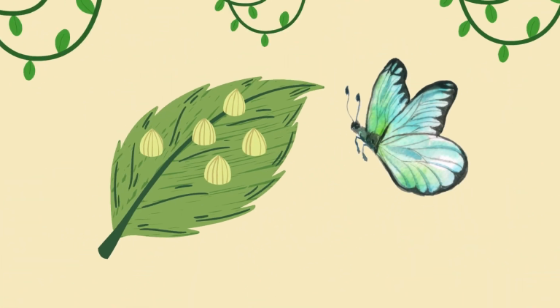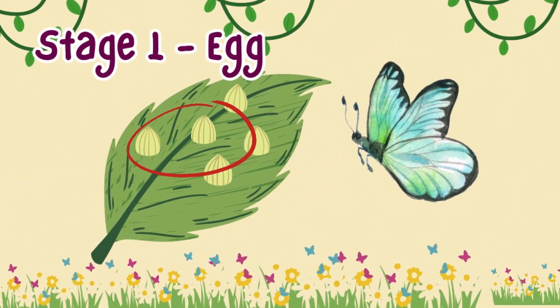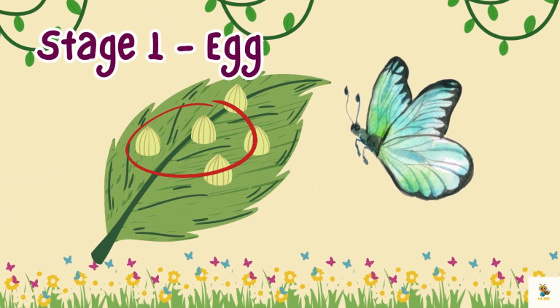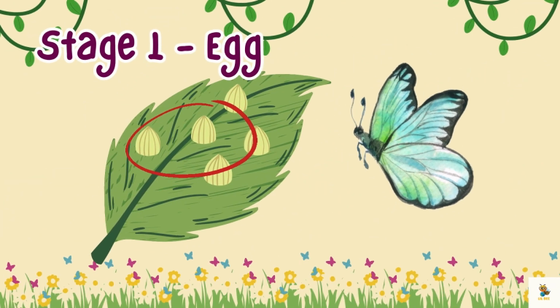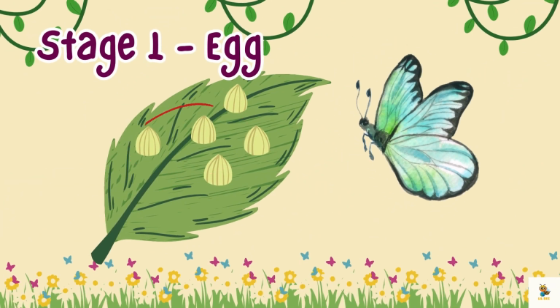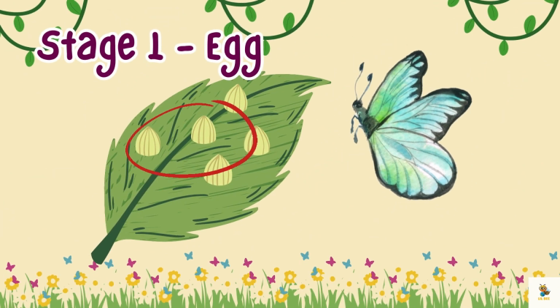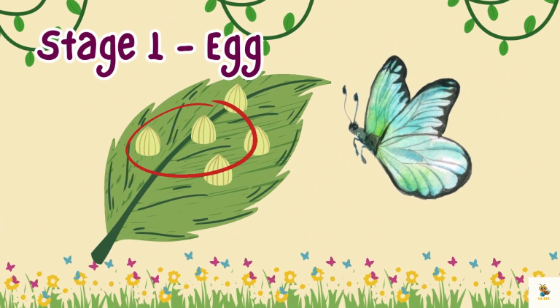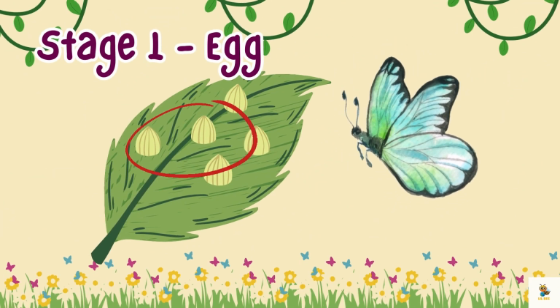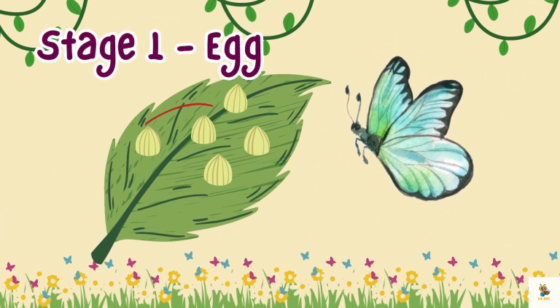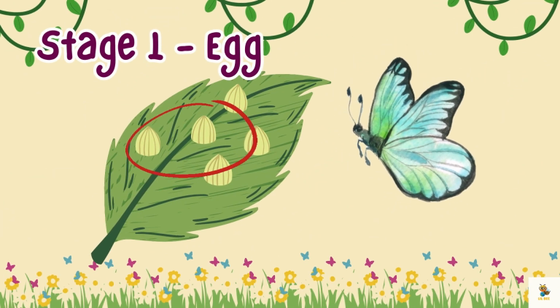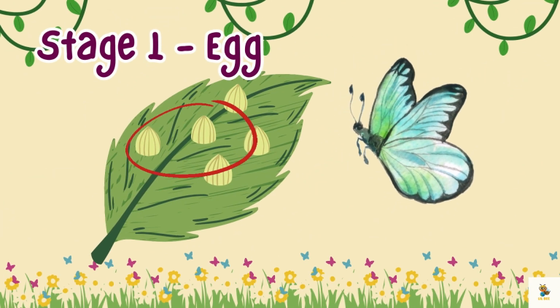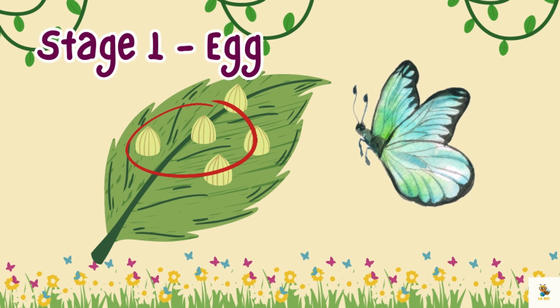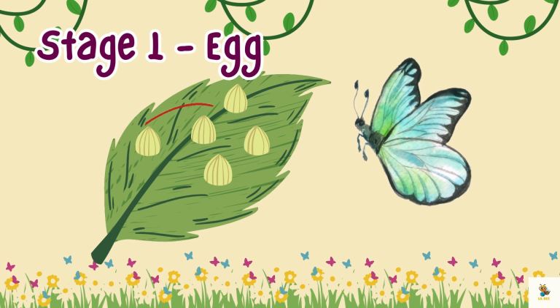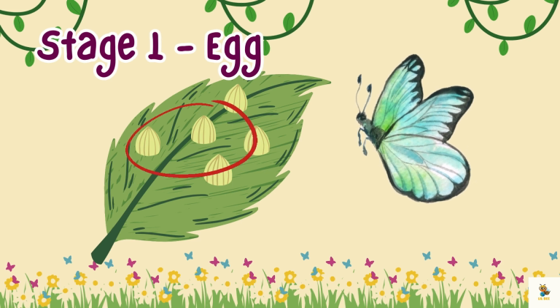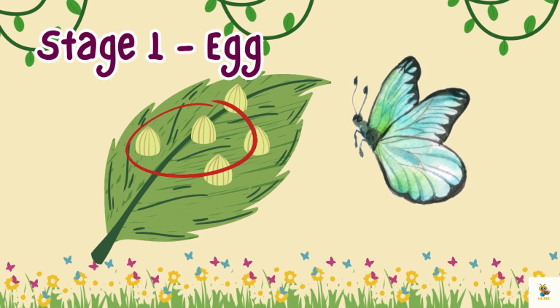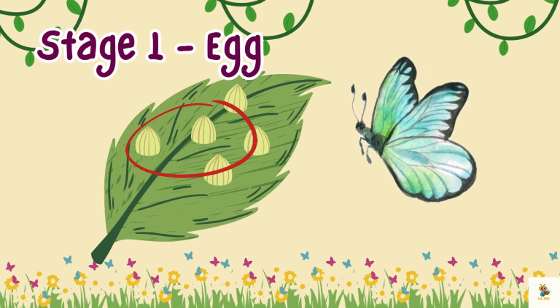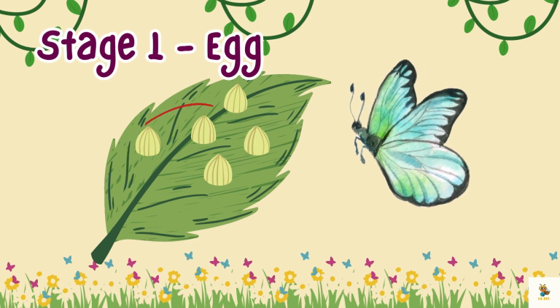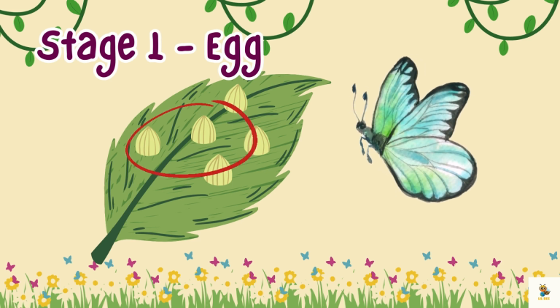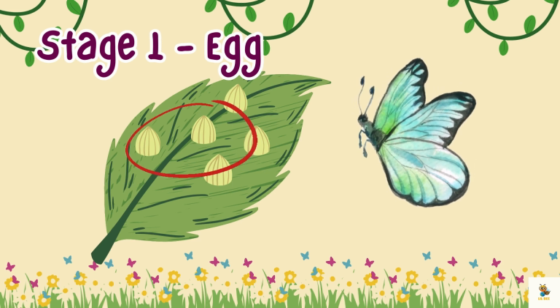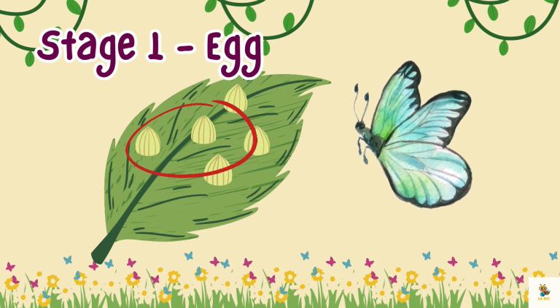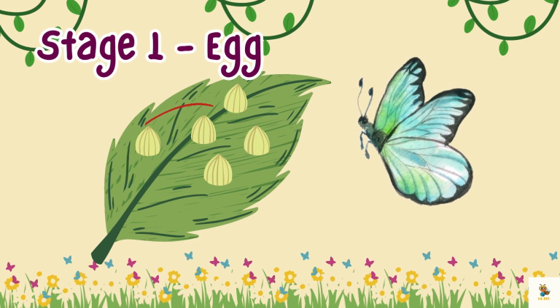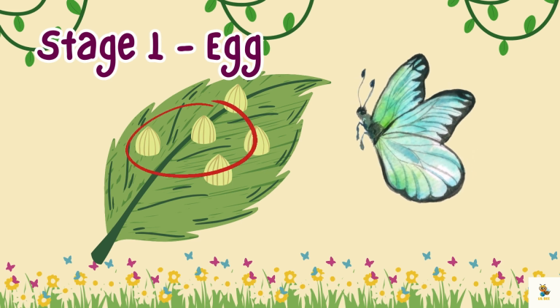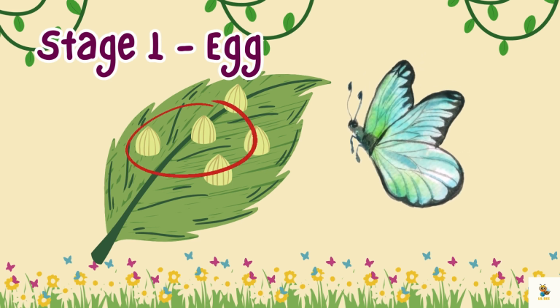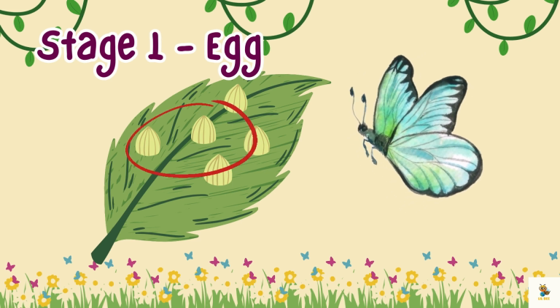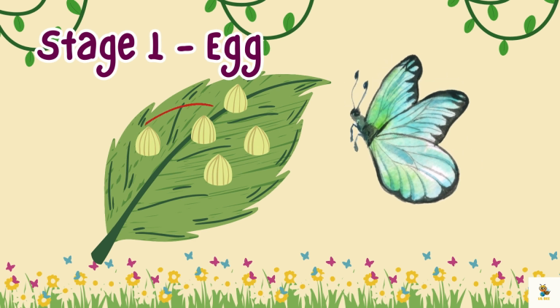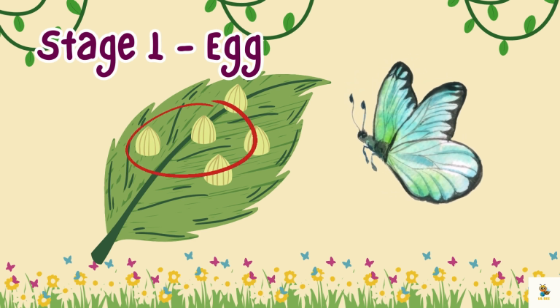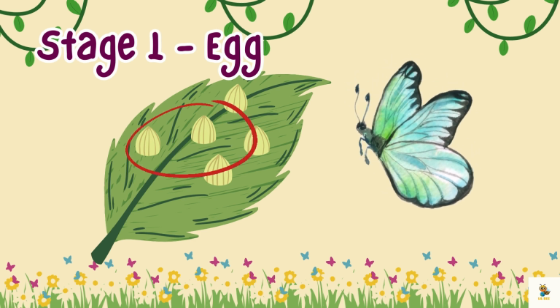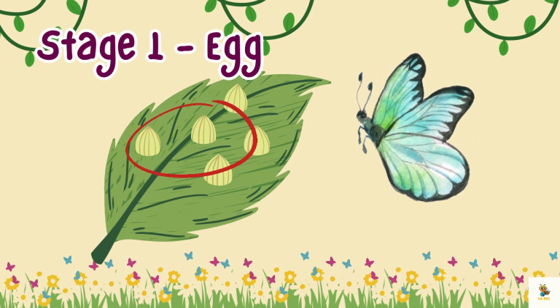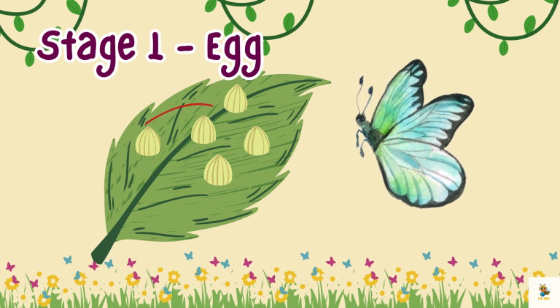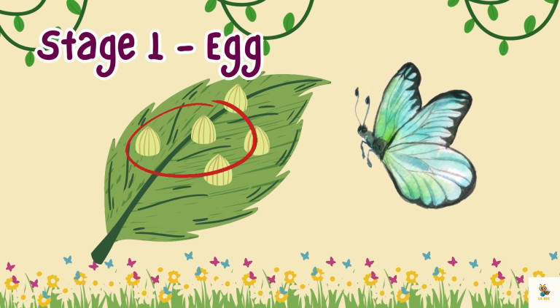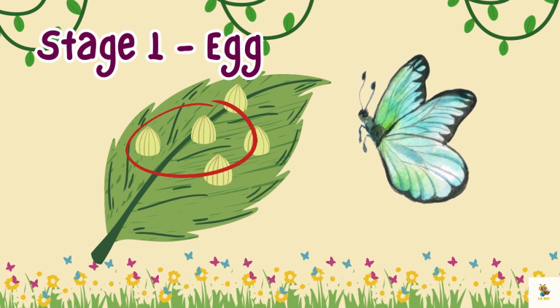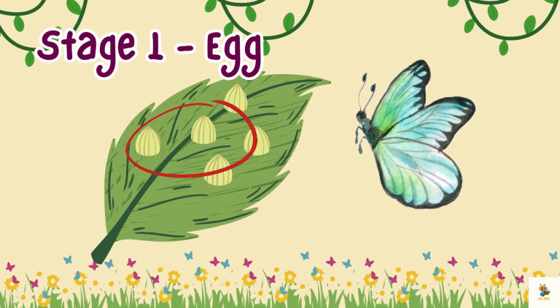Stage 1: Egg. Here we have butterfly eggs. These tiny eggs are laid on leaves by the mummy butterfly. Can you spot them? They are so small and delicate.